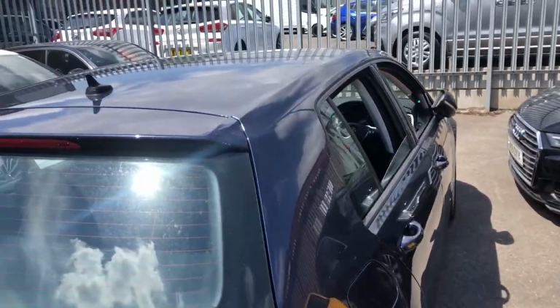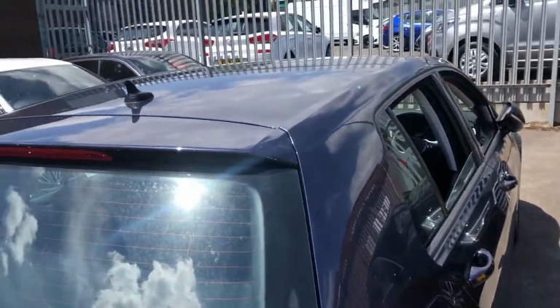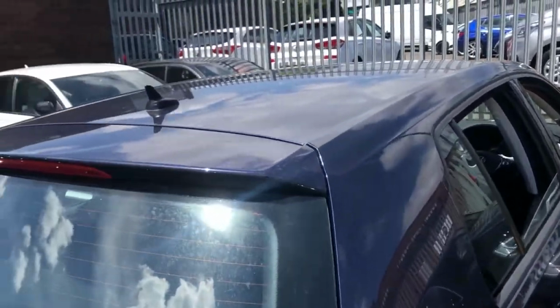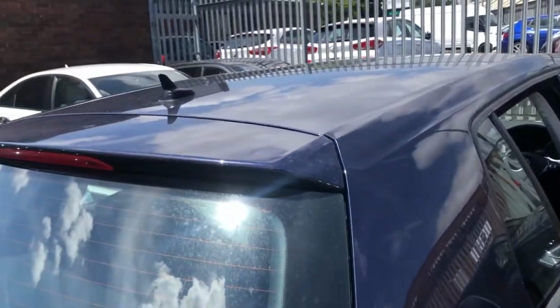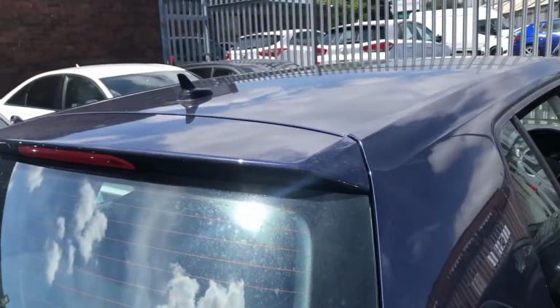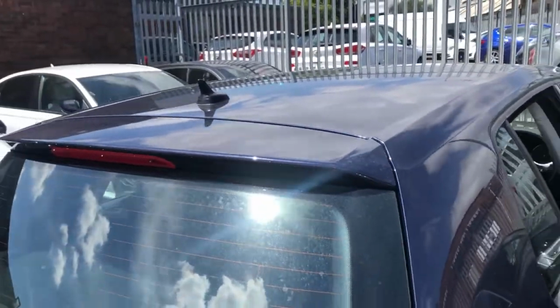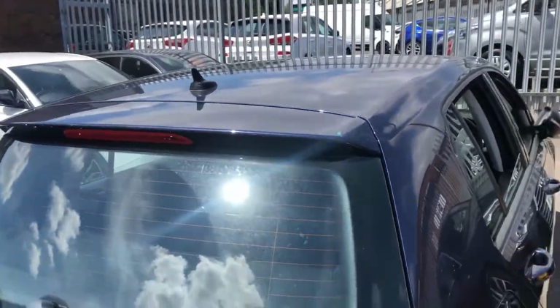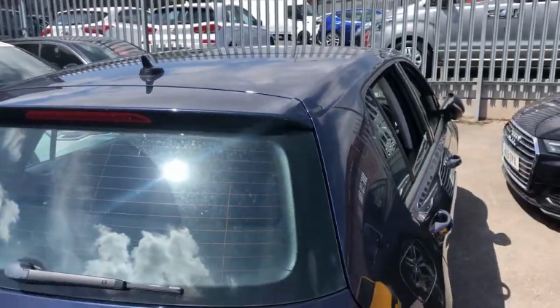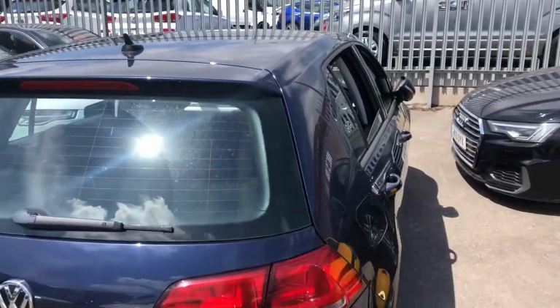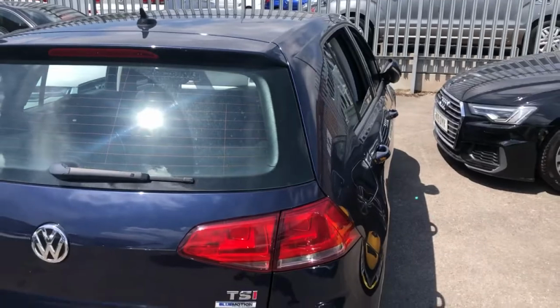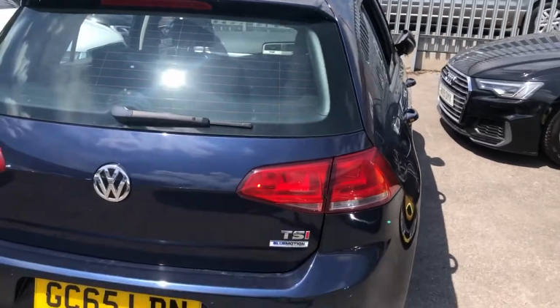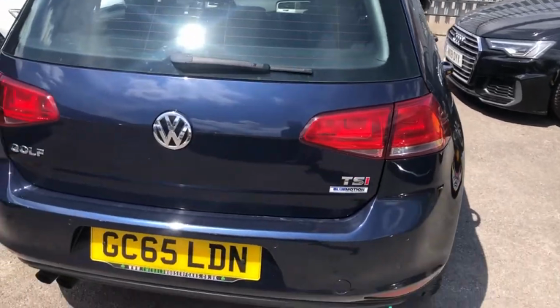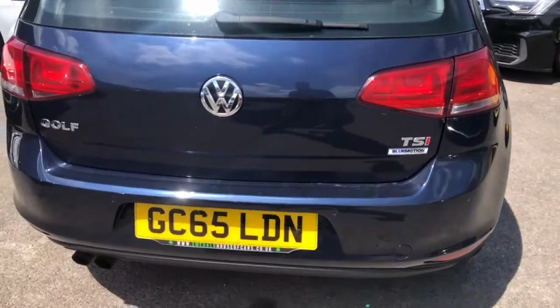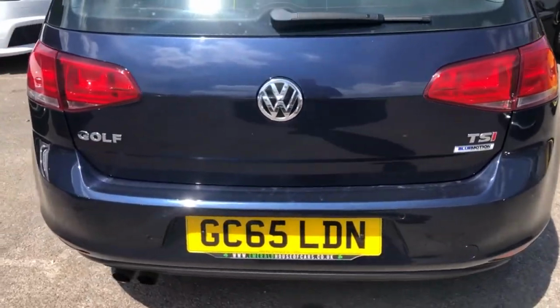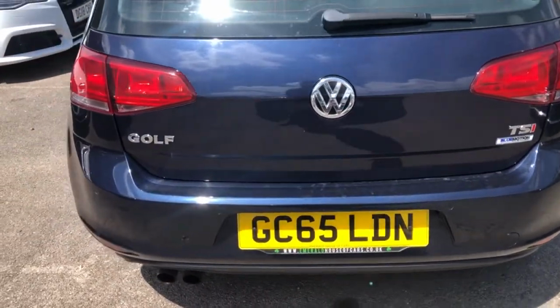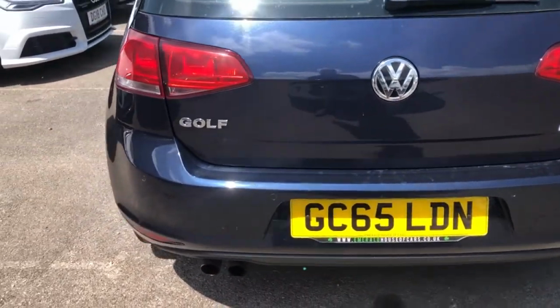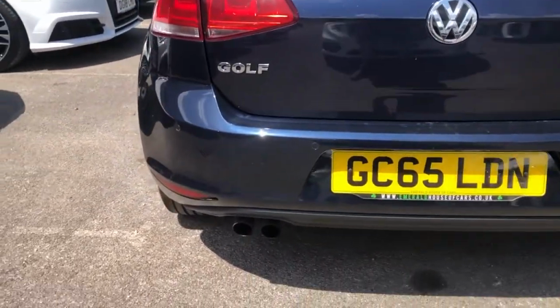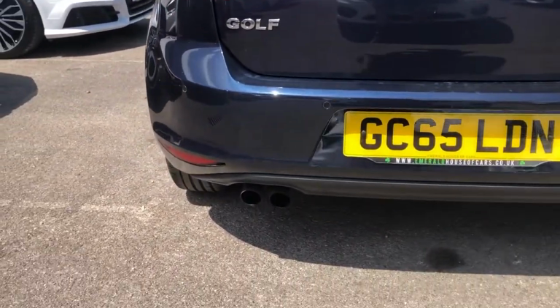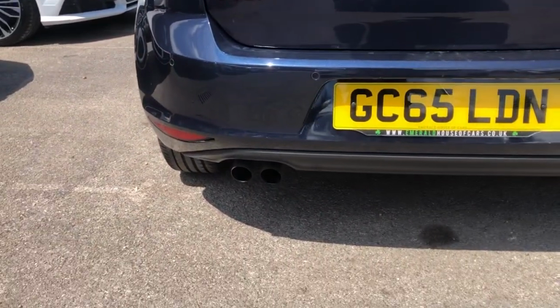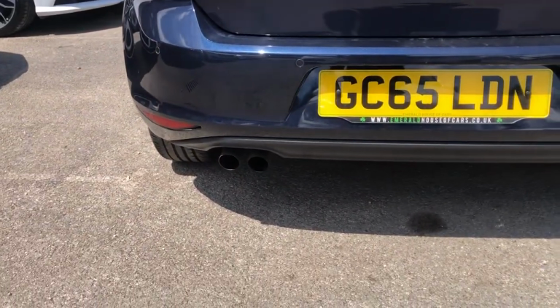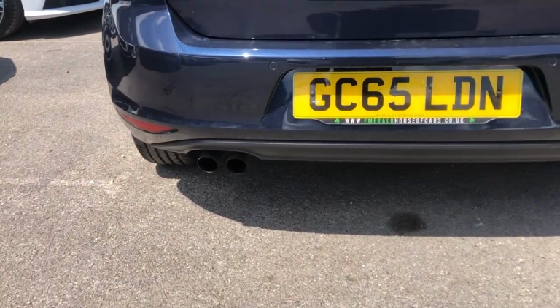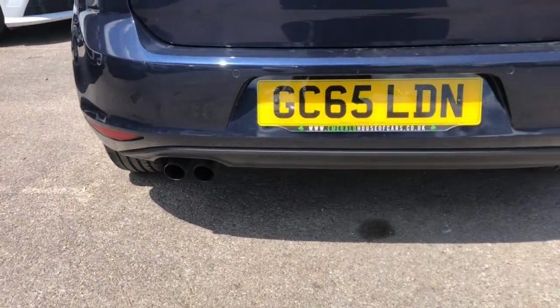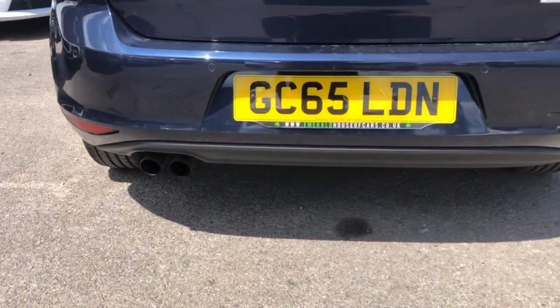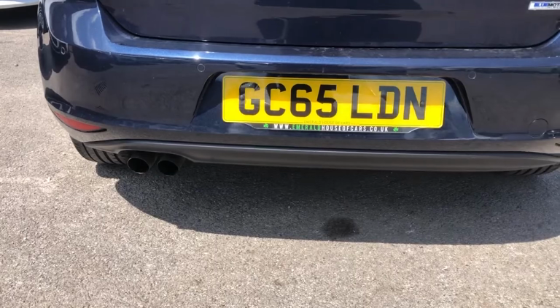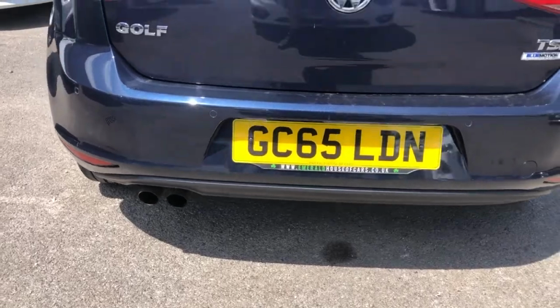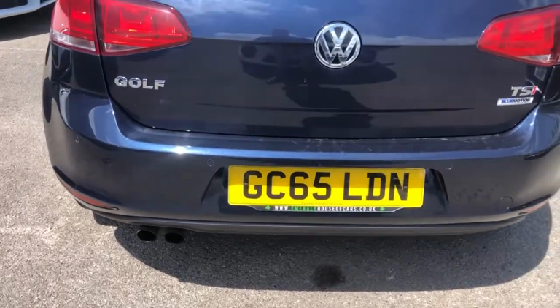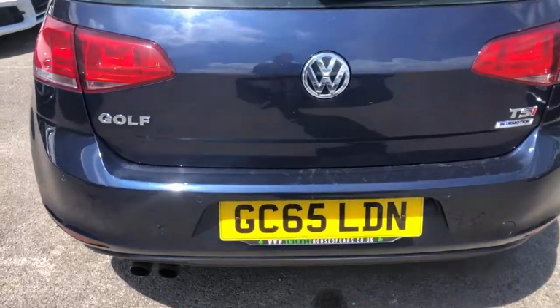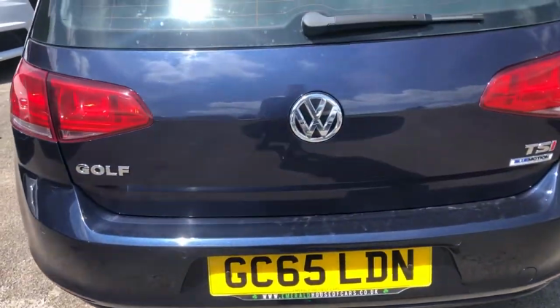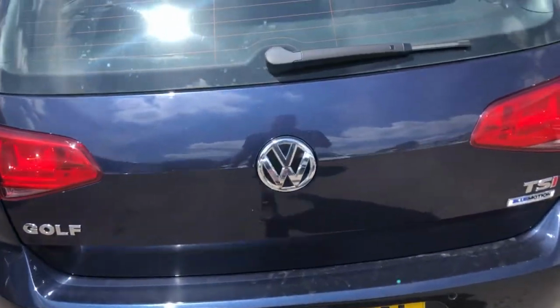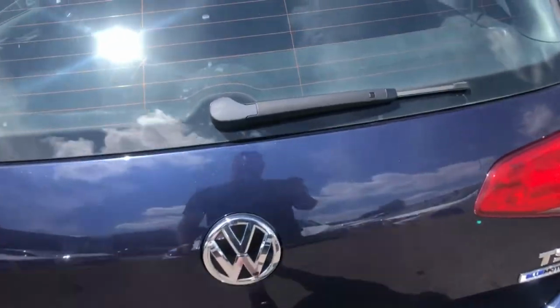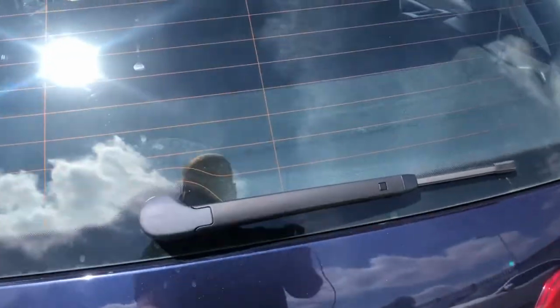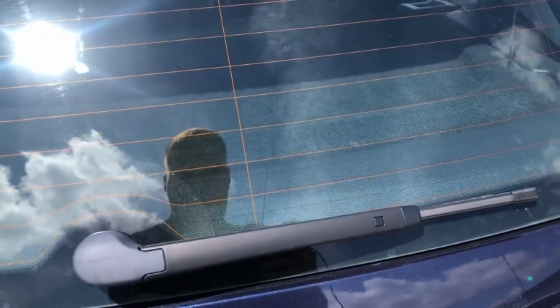What else have you got? High-level lip spoiler, rear wiper, rear parking sensors, black on the bumper, and a single dual-exit exhaust system just down there.